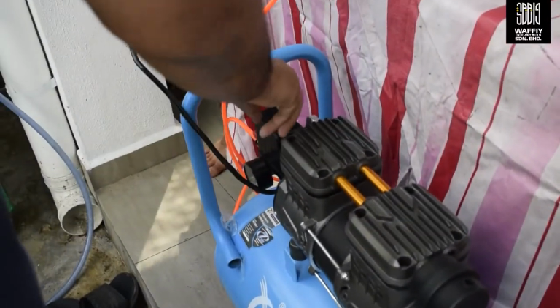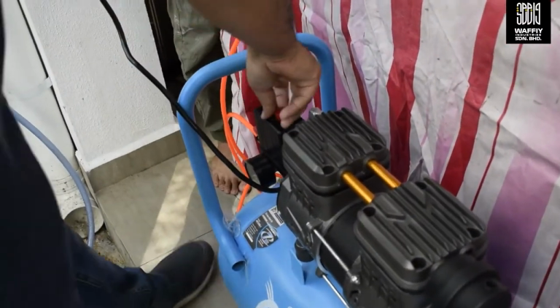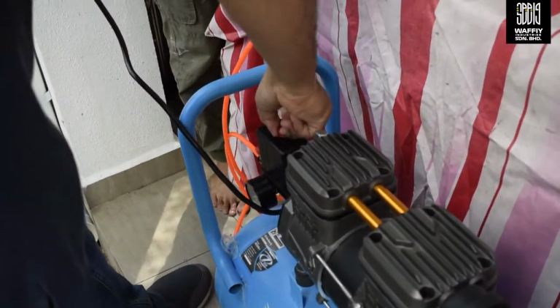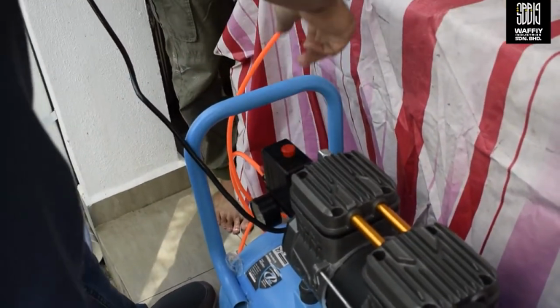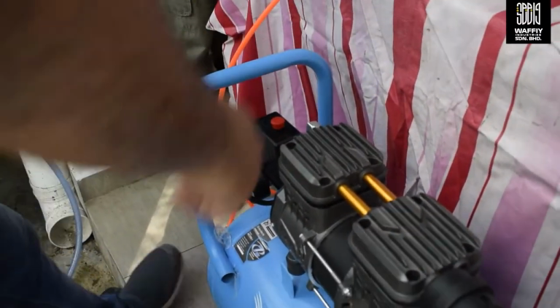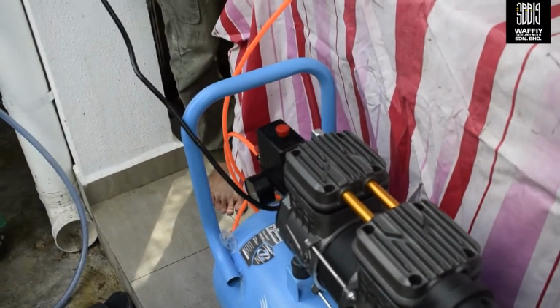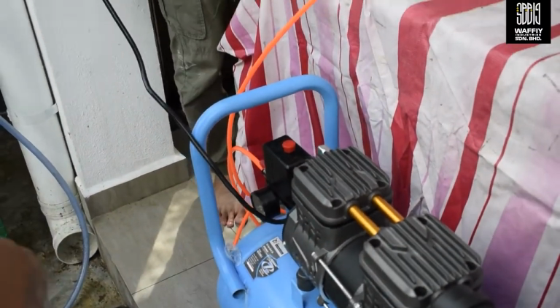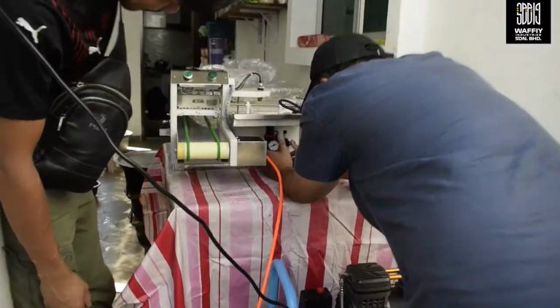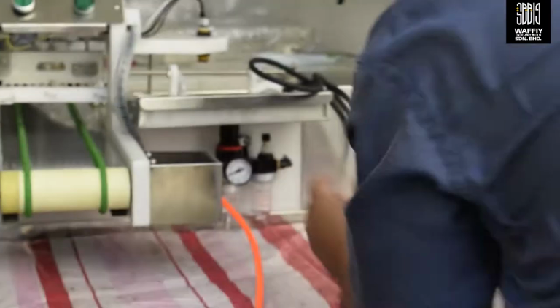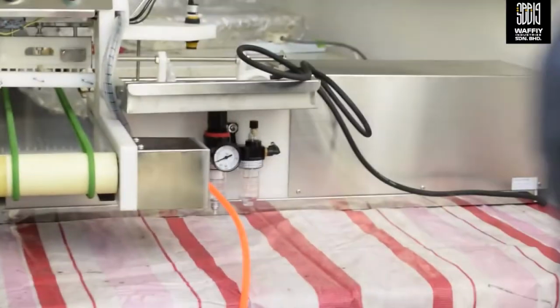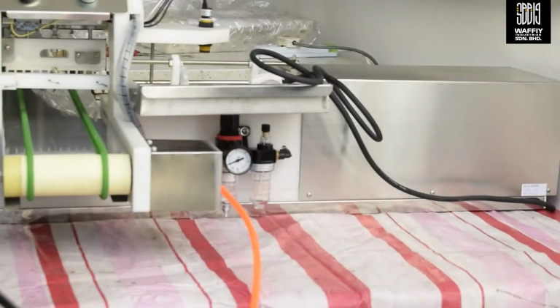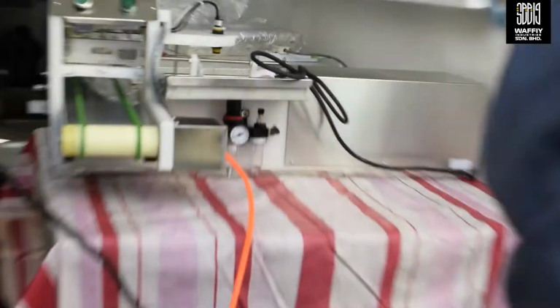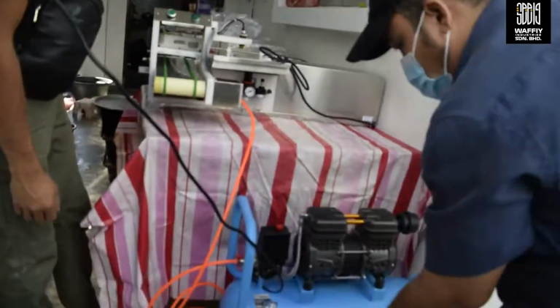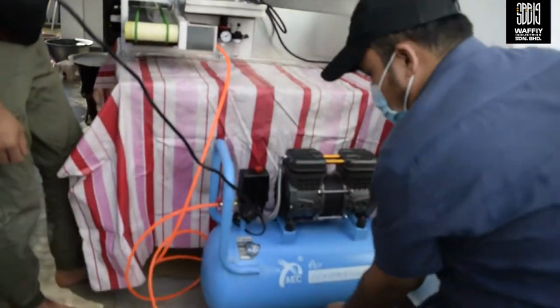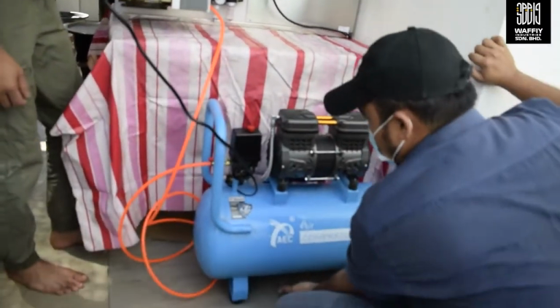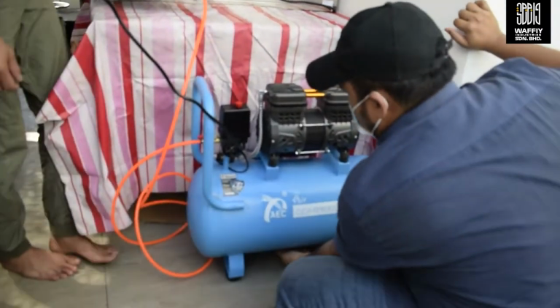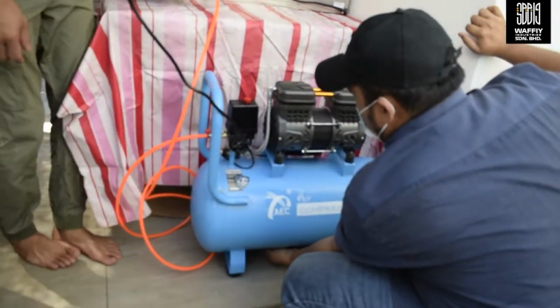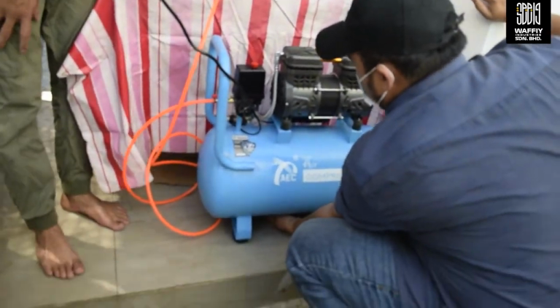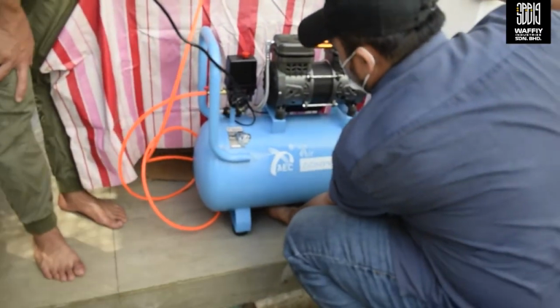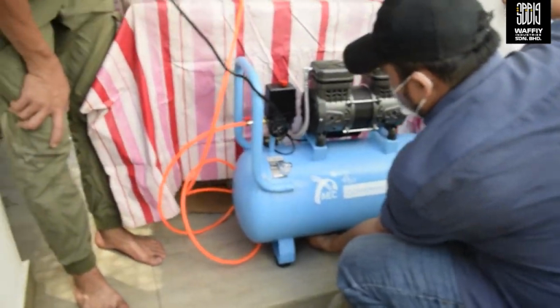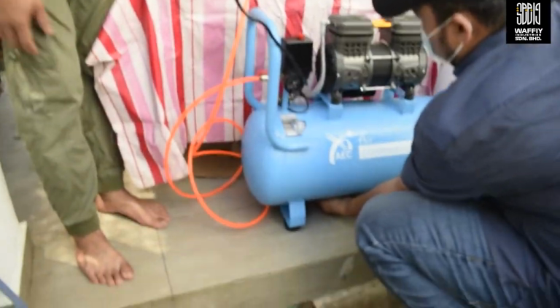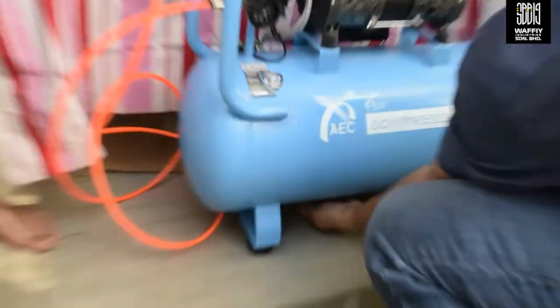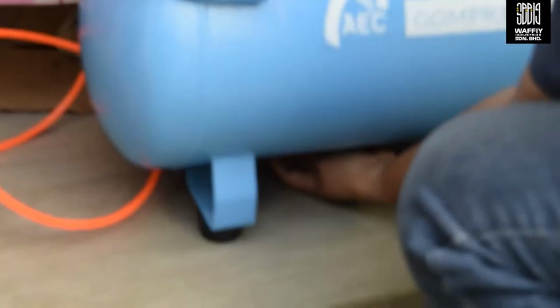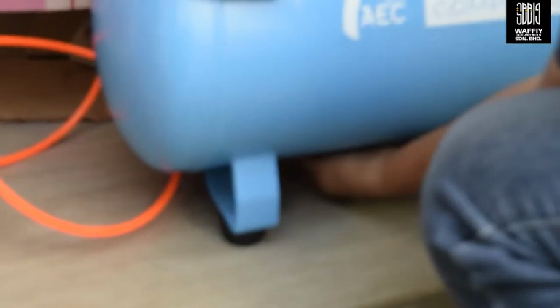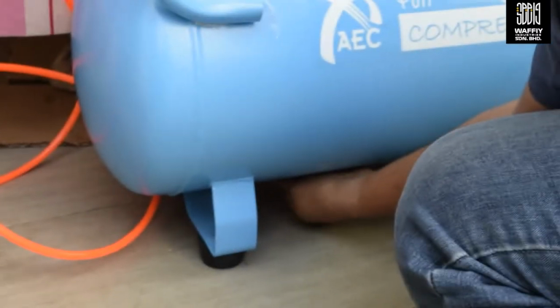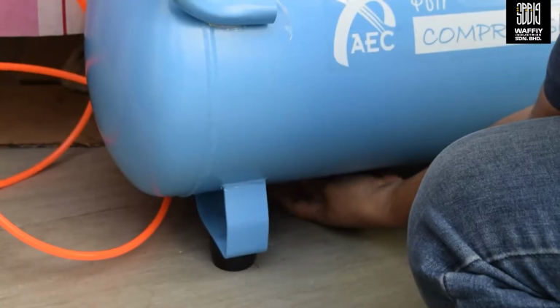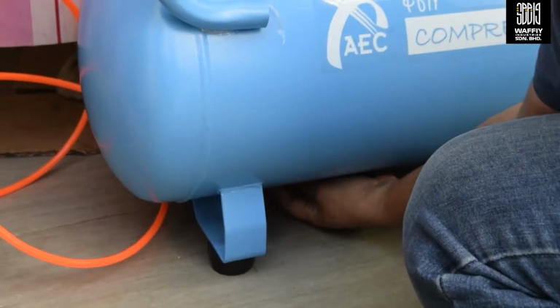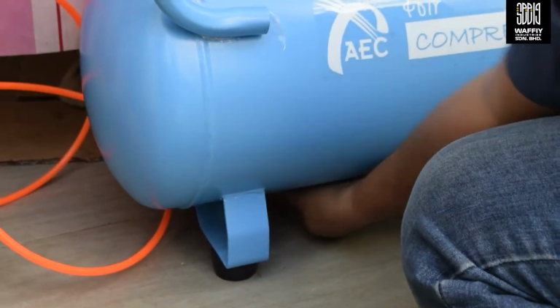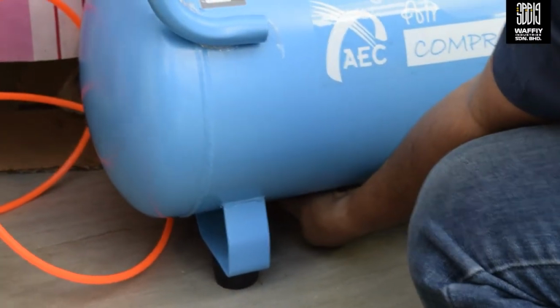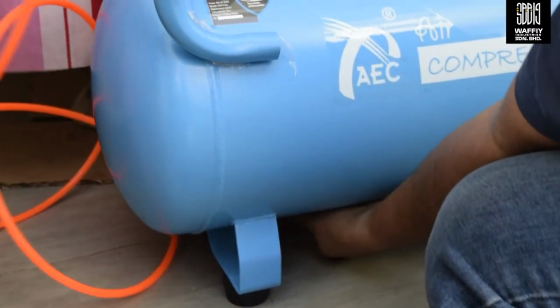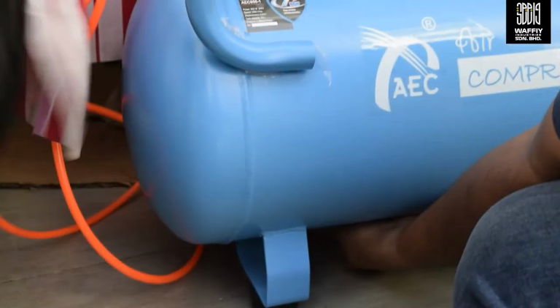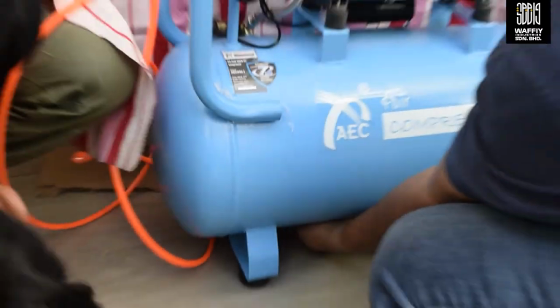Kita minta bet. Kita kena ingat tau, ni bawah ni kena ada di tengah punya air drop. Sama-sama kita tutup ni ketat dulu bawah ni, bawah ni.